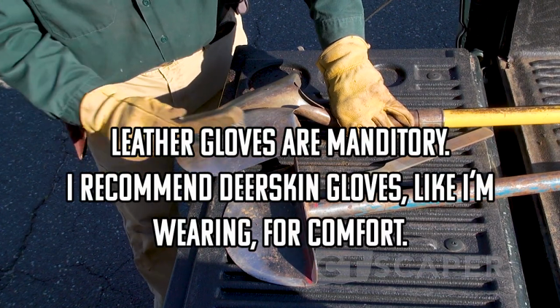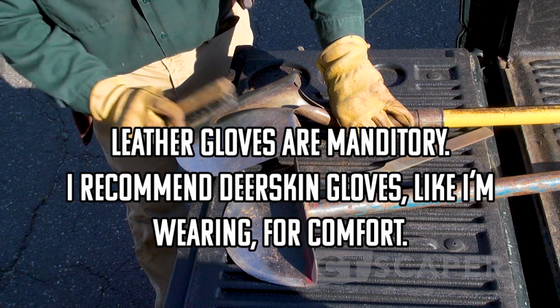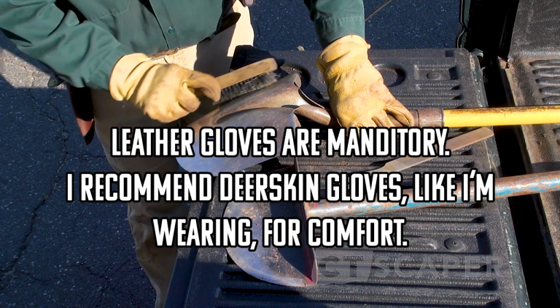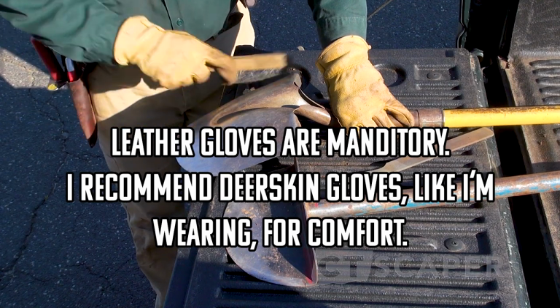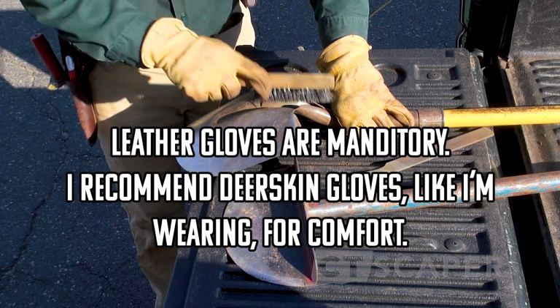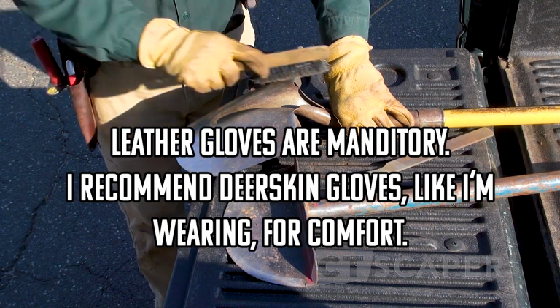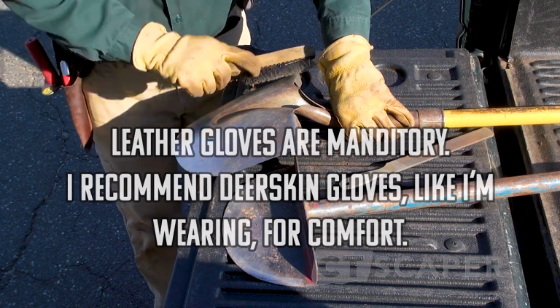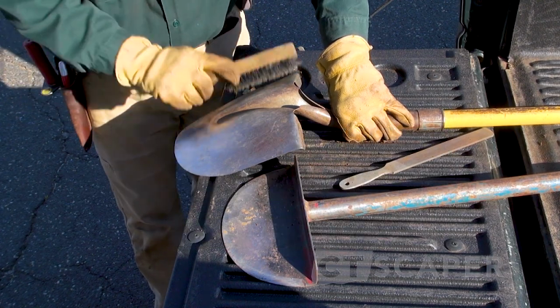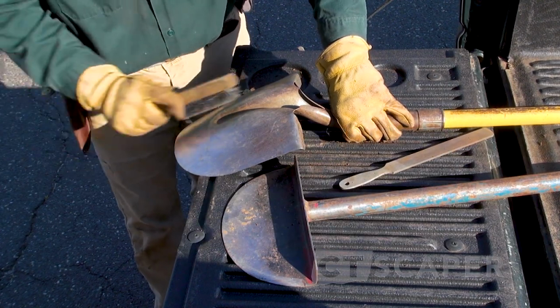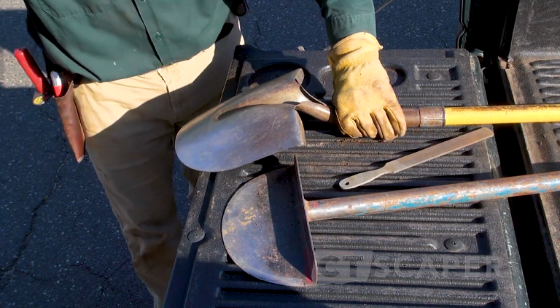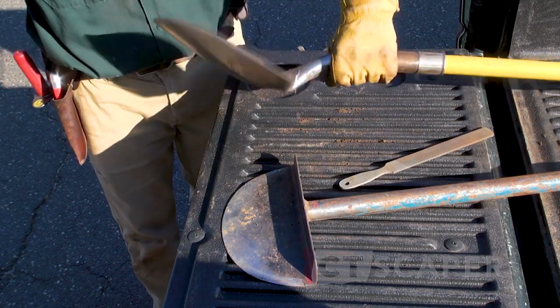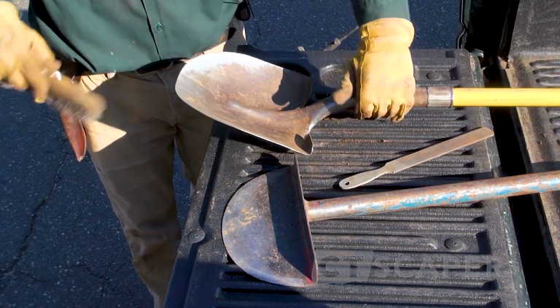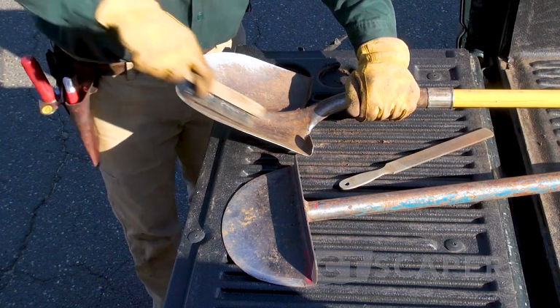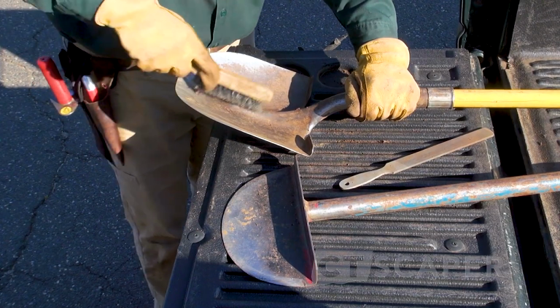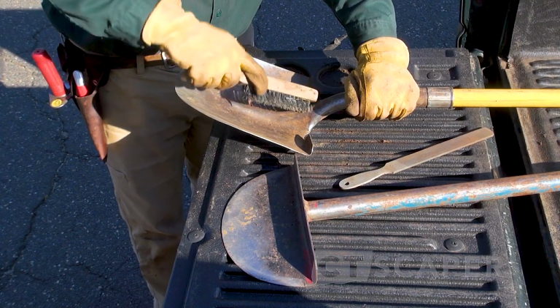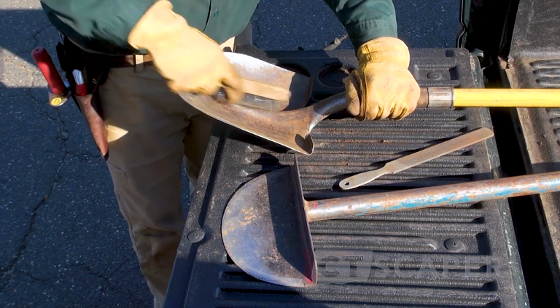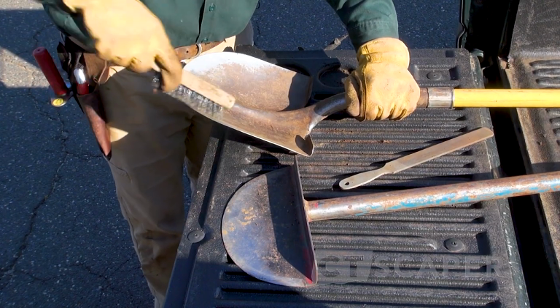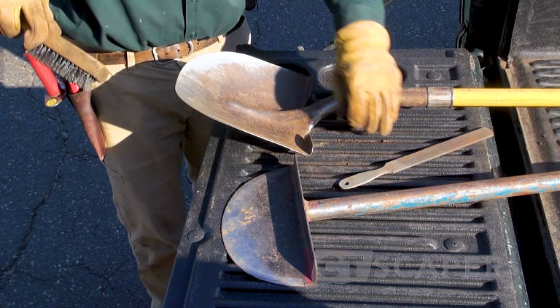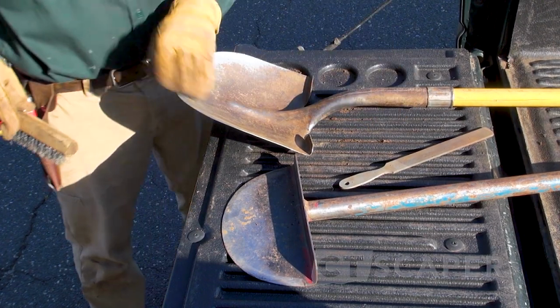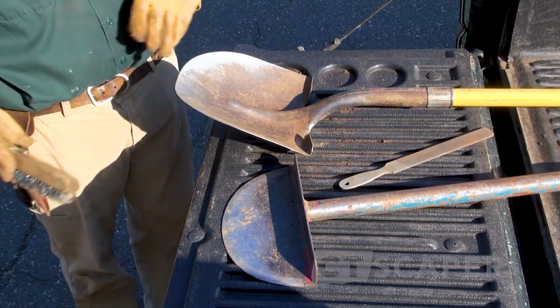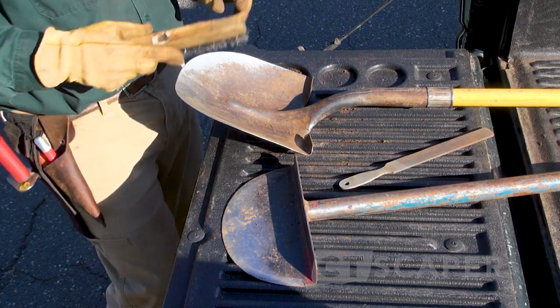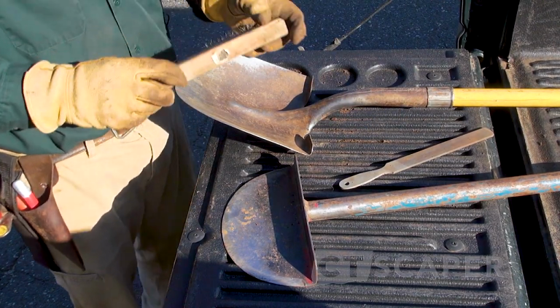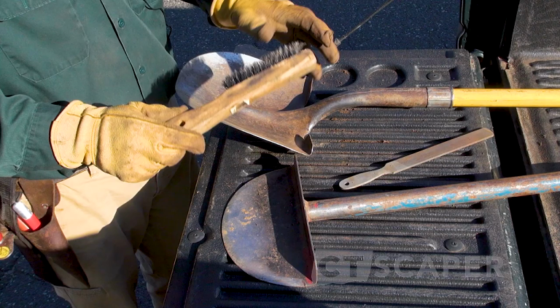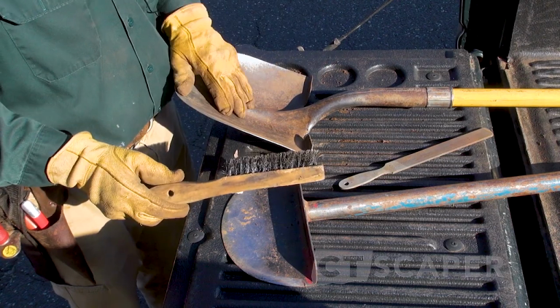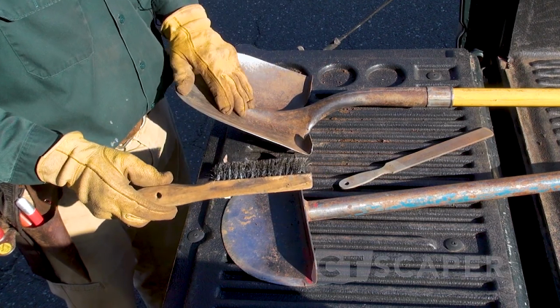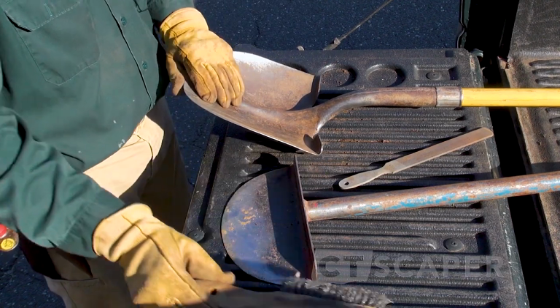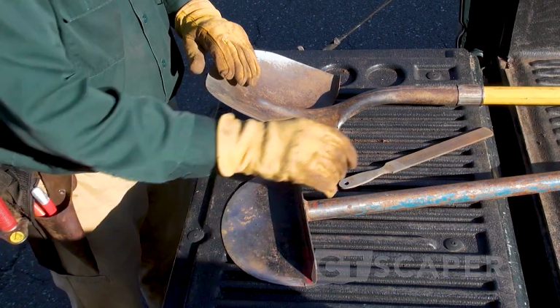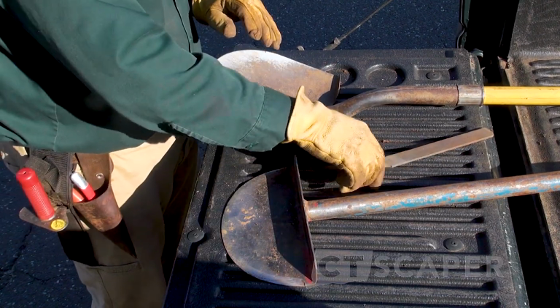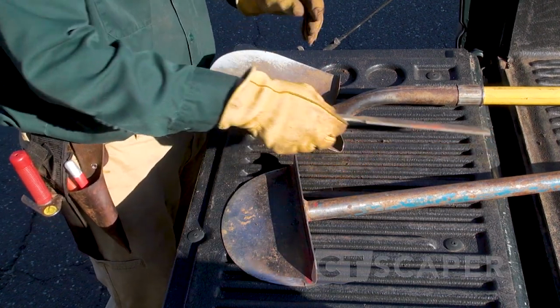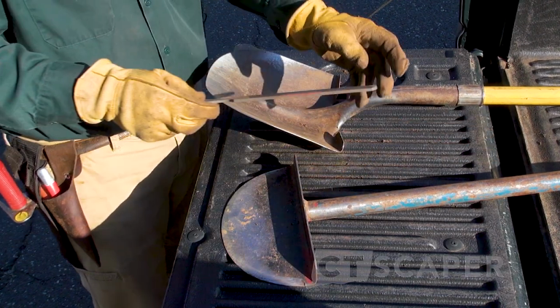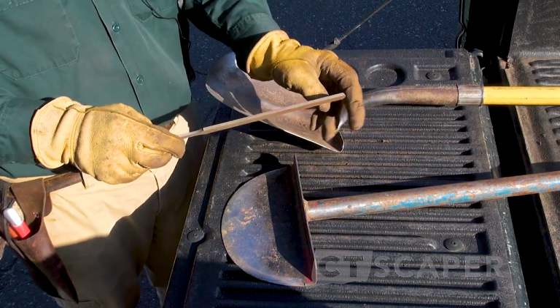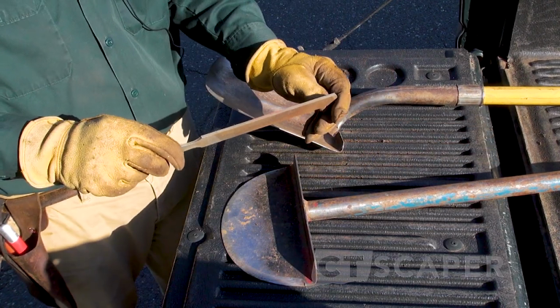So I want them to be clean and sharp for that. What you can do is just take your wire brush, clean your tool off, and then I've talked about a handy file before.